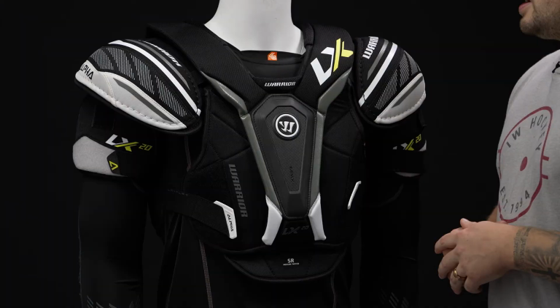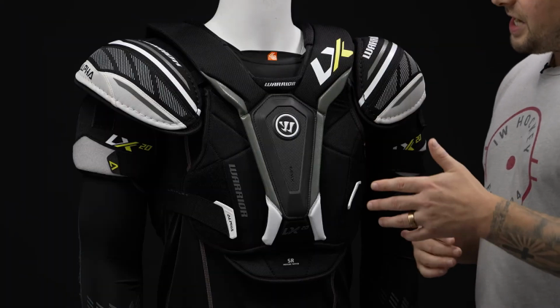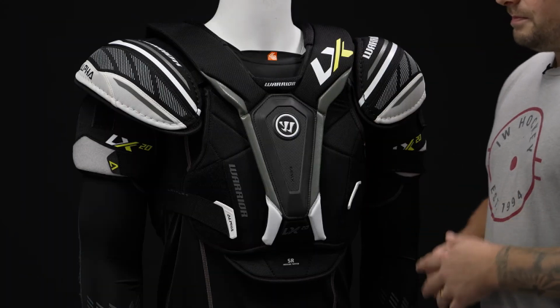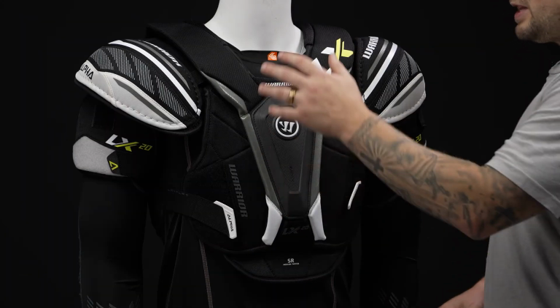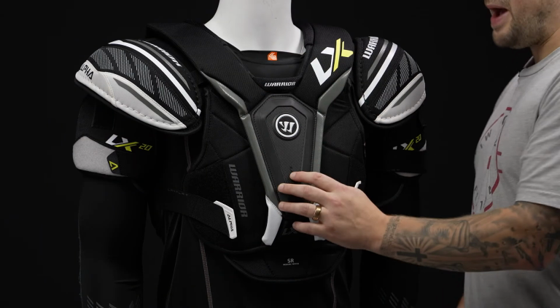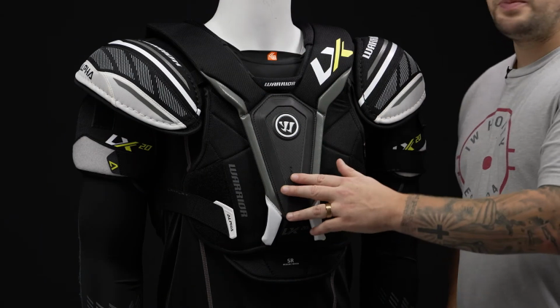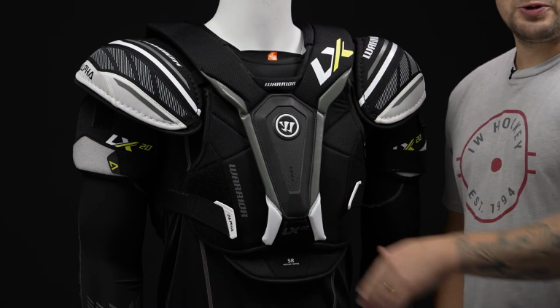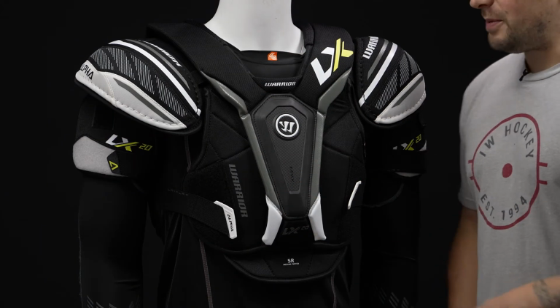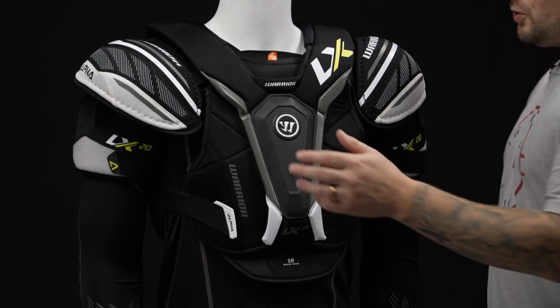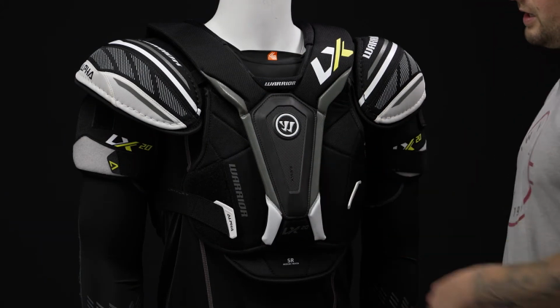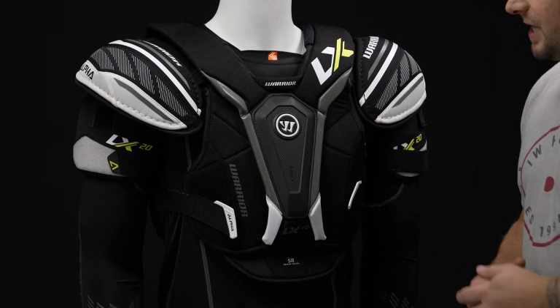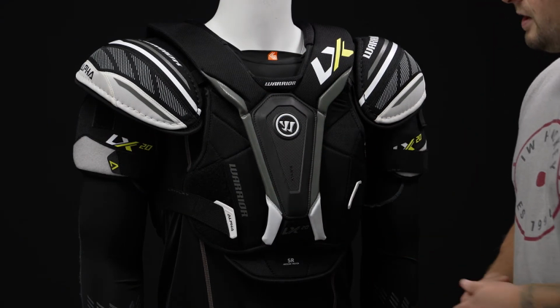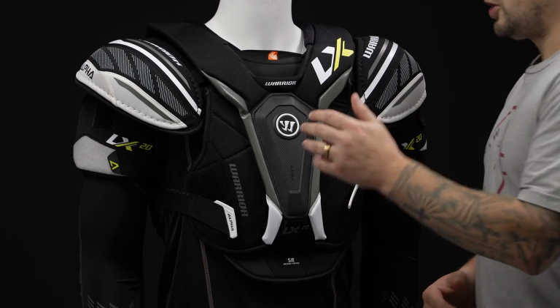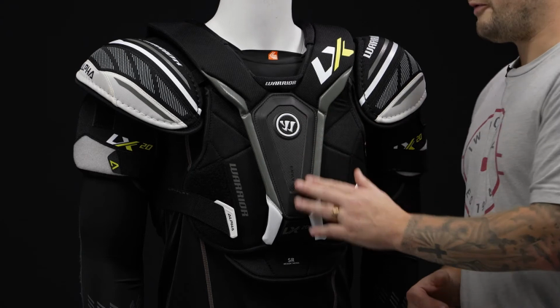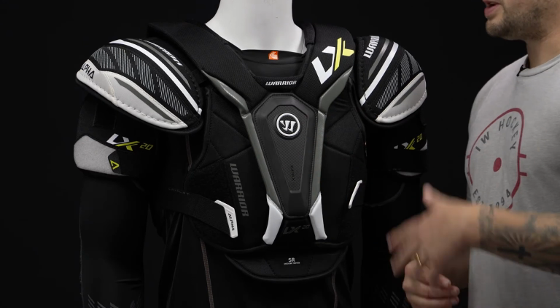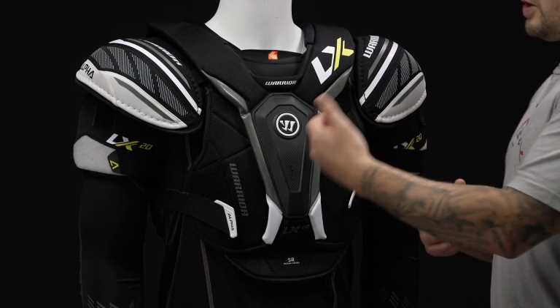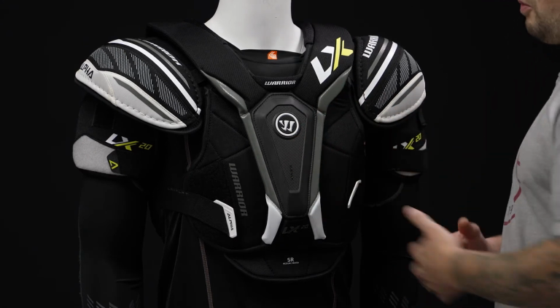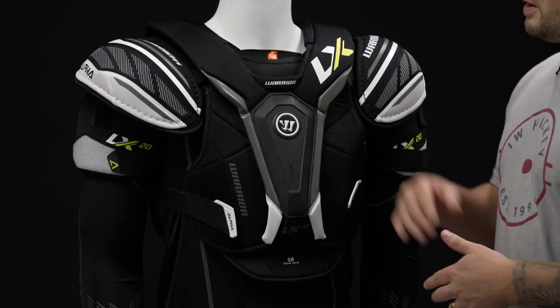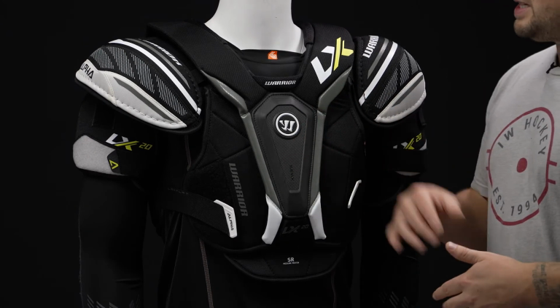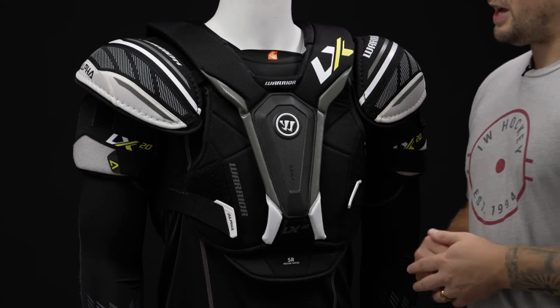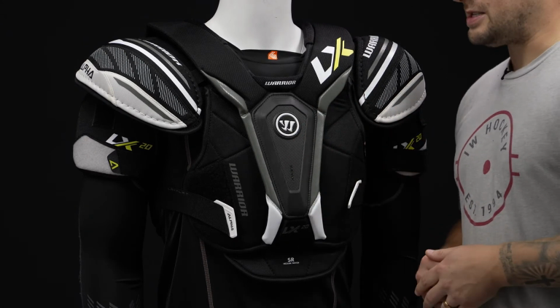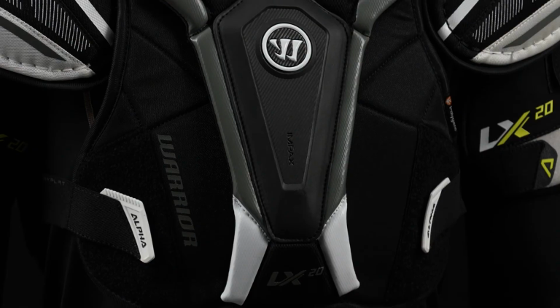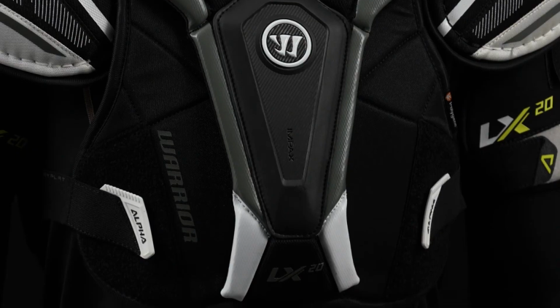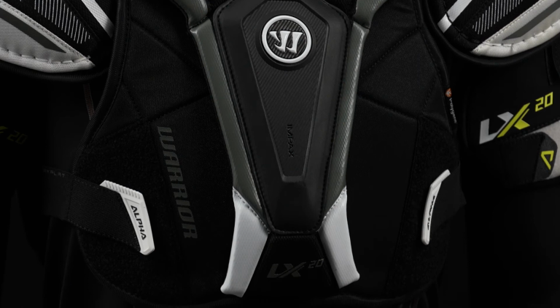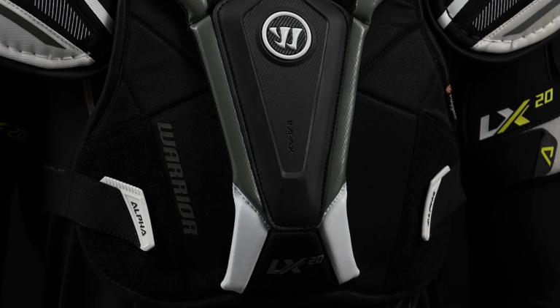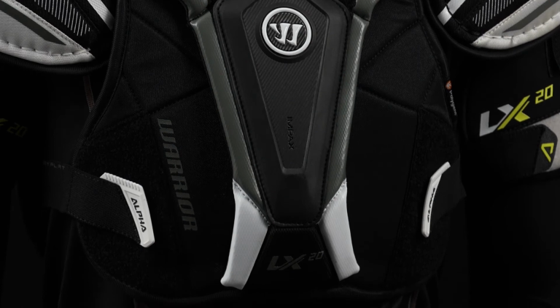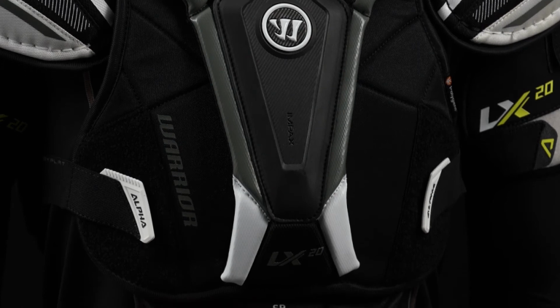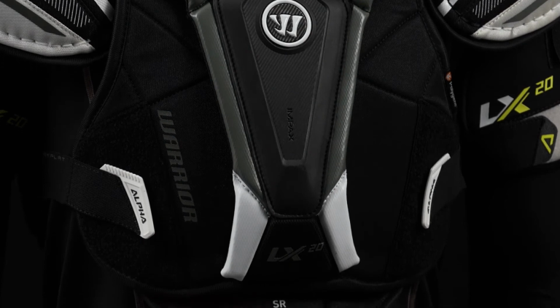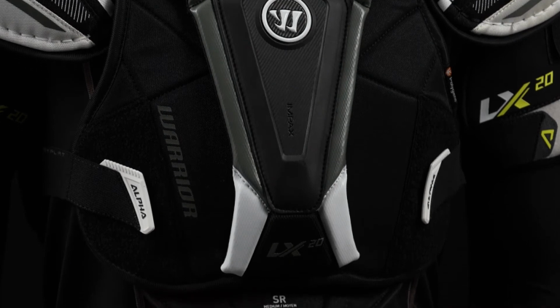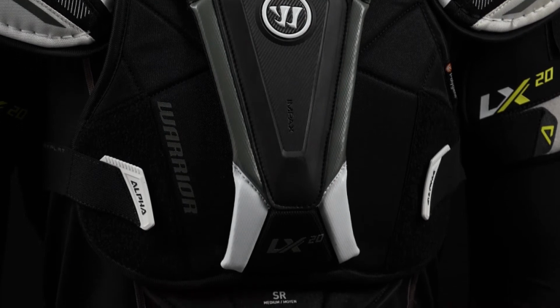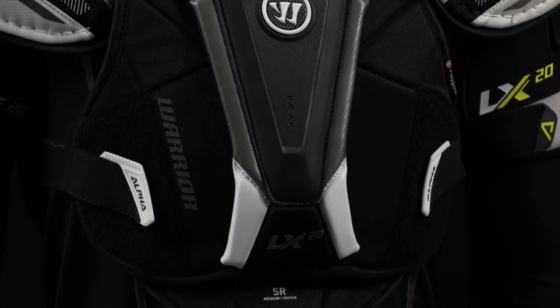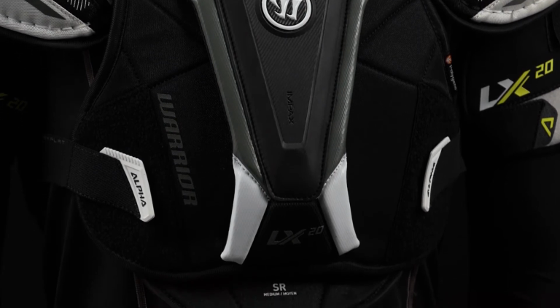So the protection — we got that Impax foam down through the sternum giving you that elite level protection, closed cell foam so it doesn't absorb water, maintaining that lightweight design. And then for the torso panel, we got some standard foam extending that coverage.